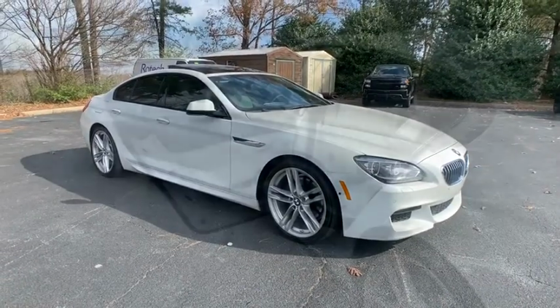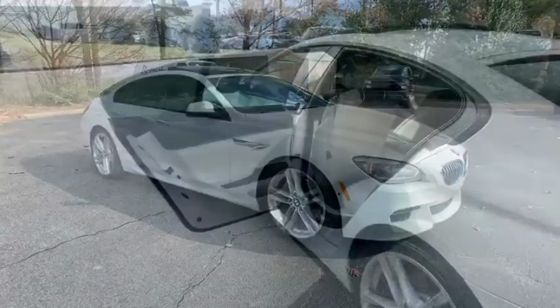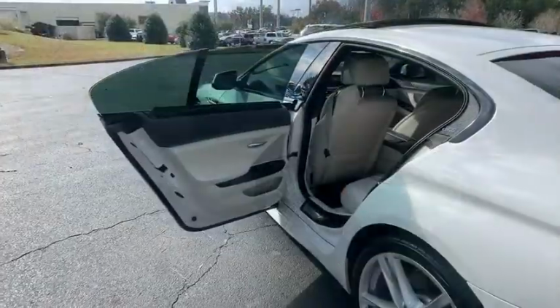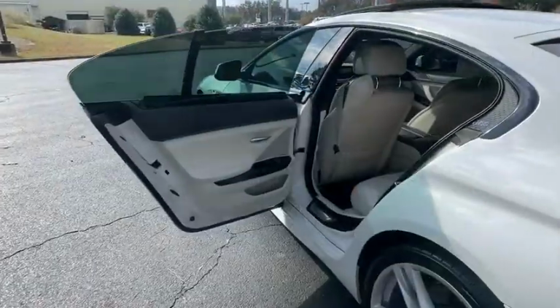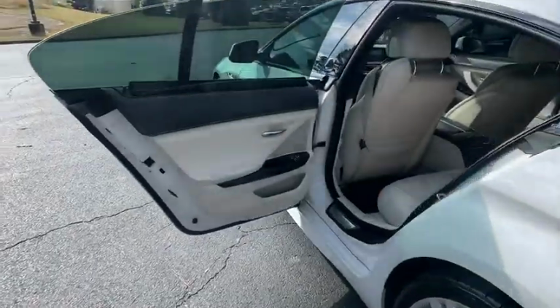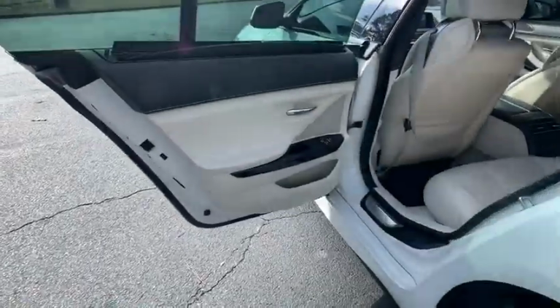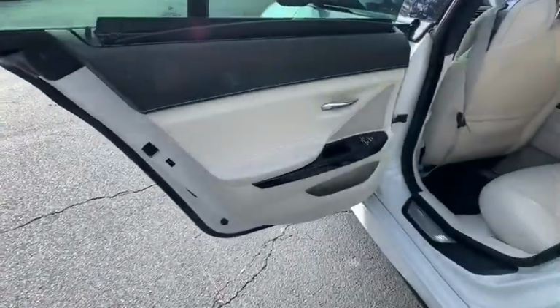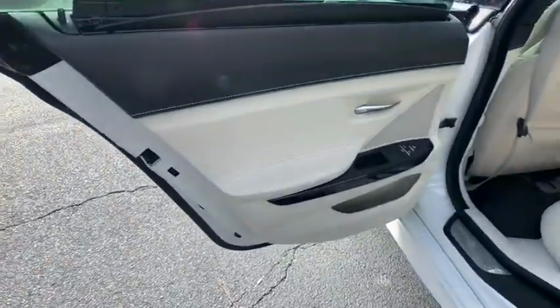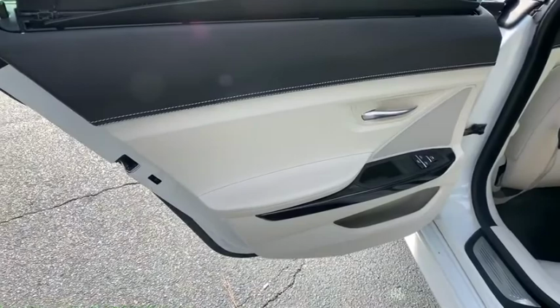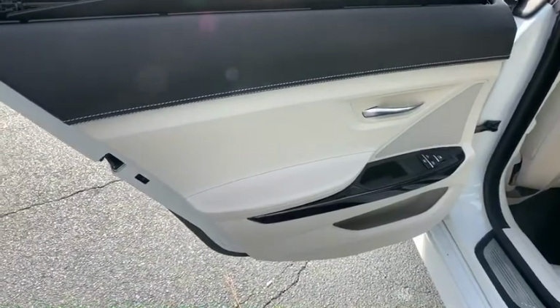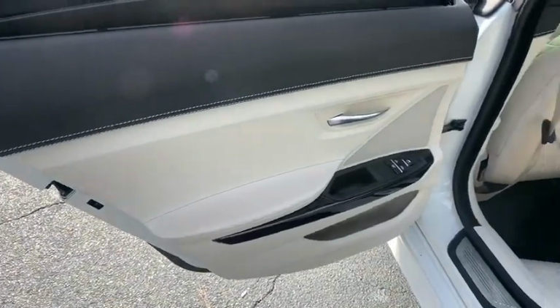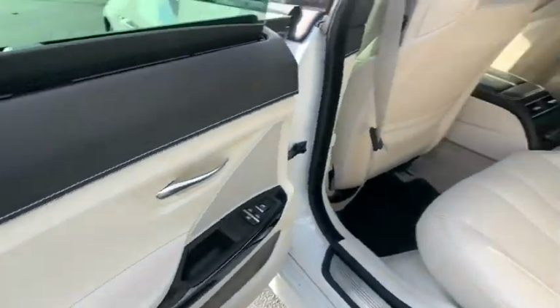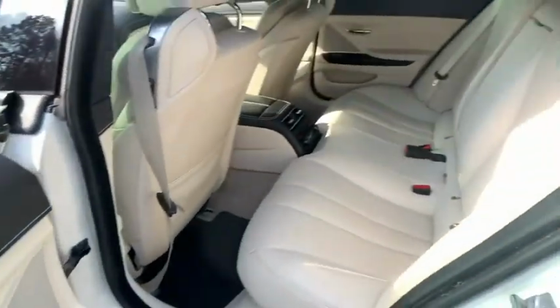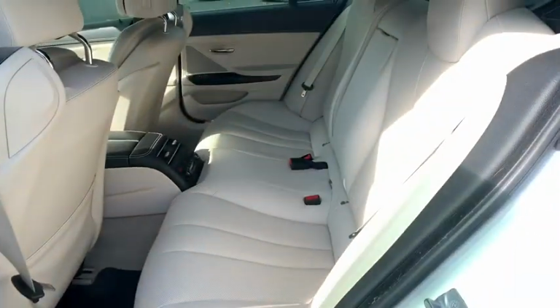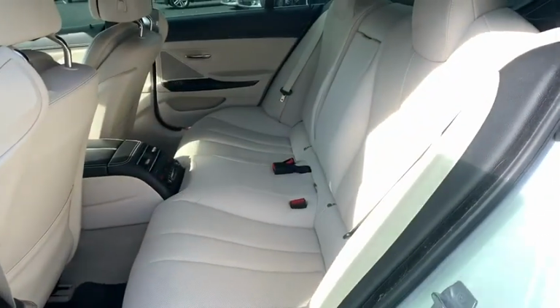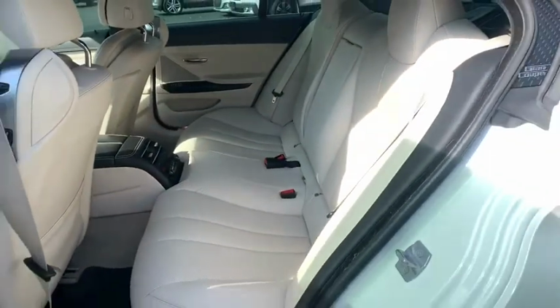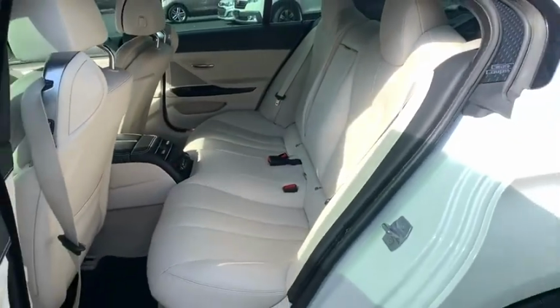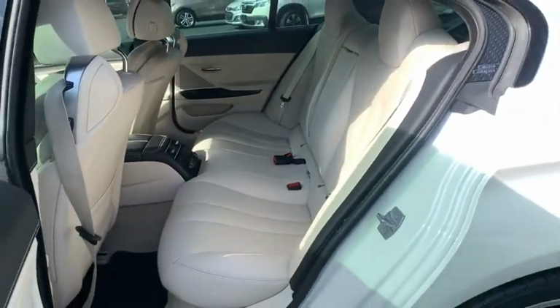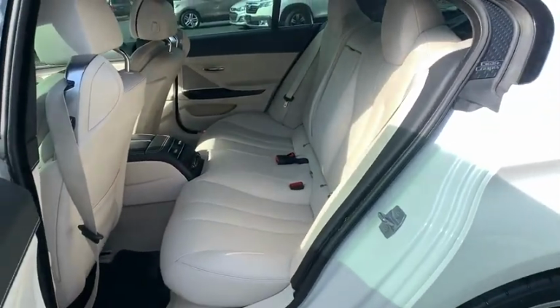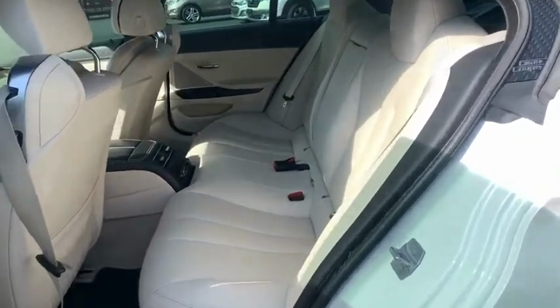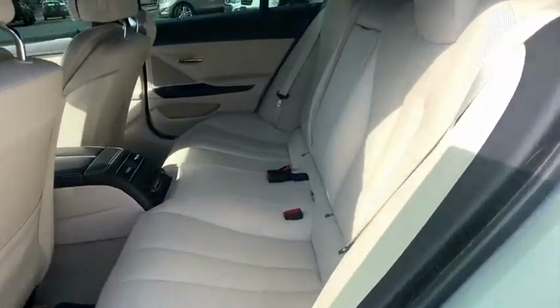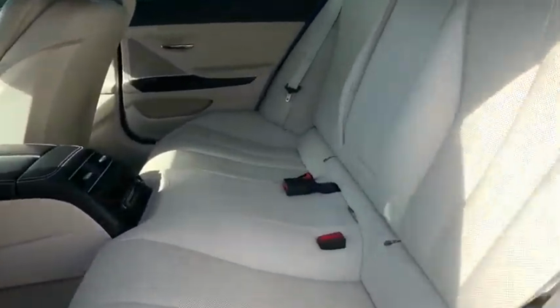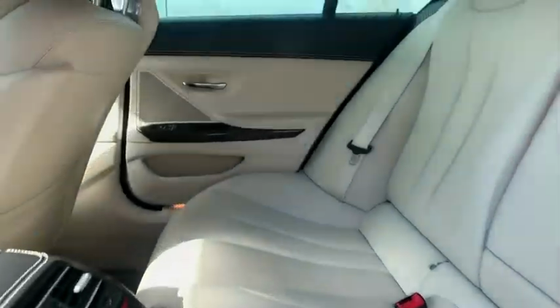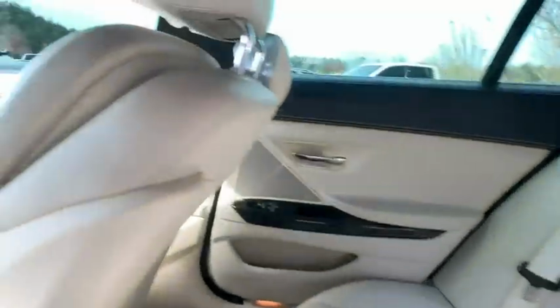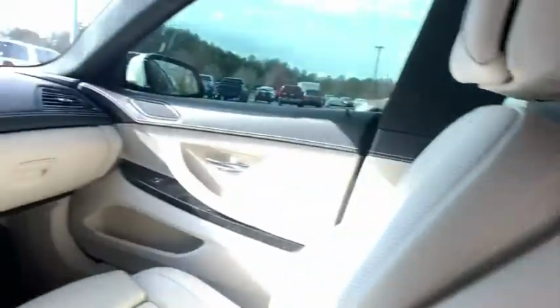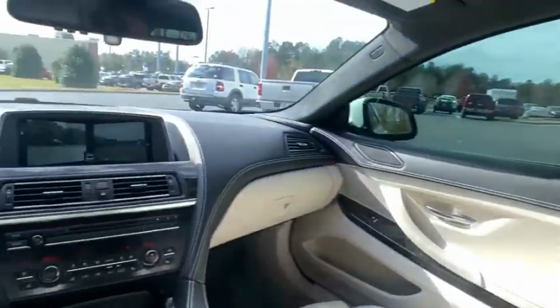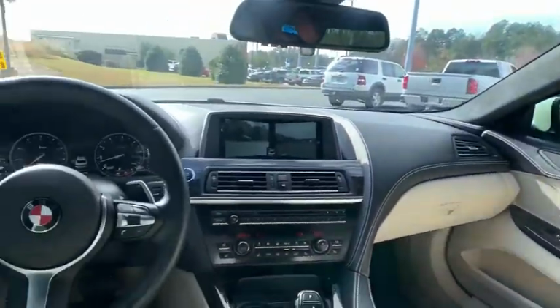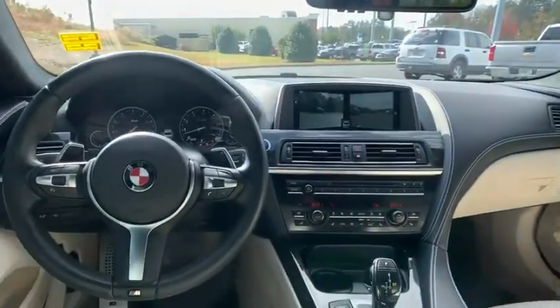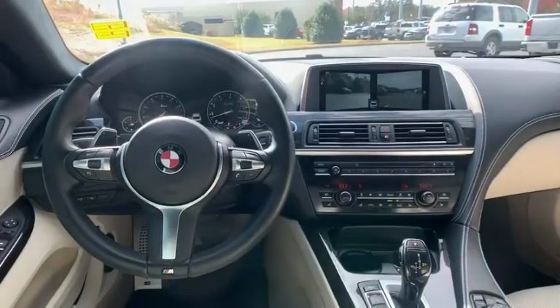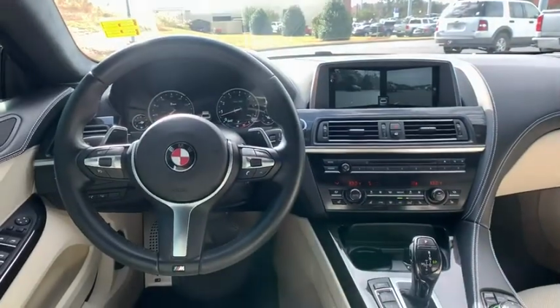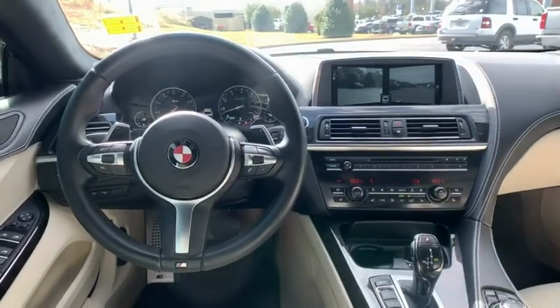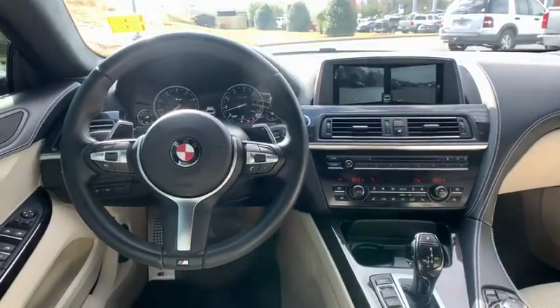Leather-wrapped steering wheel, adjustable steering wheel, power steering, four-wheel disc brakes, auto-dimming rear-view mirror, hard disk drive media storage, keyless start, cruise control, floor mats, aluminum wheels.